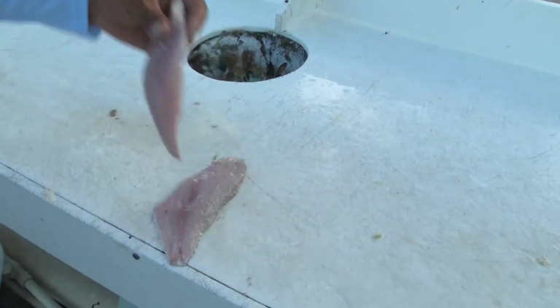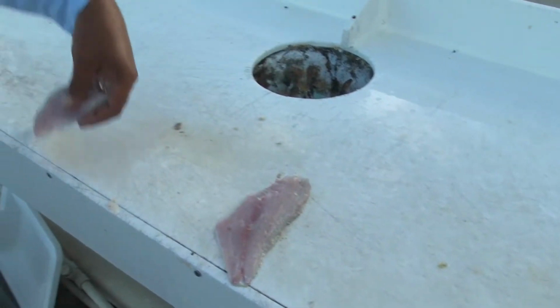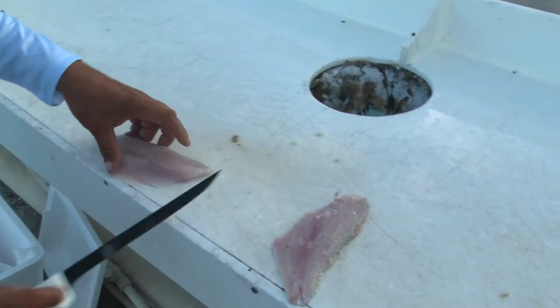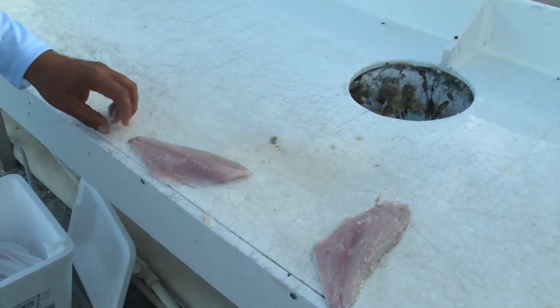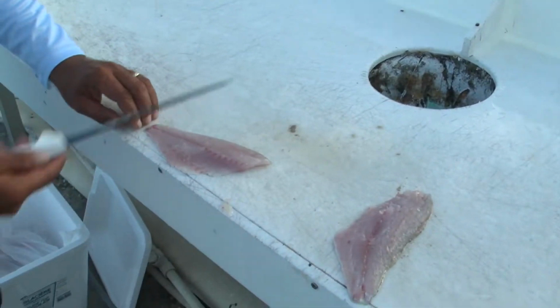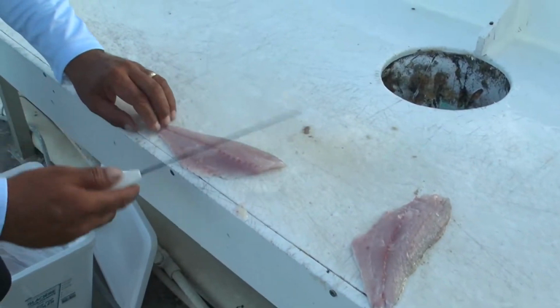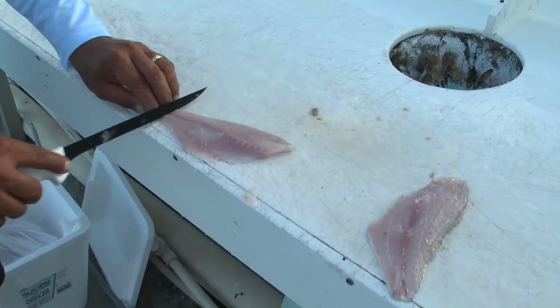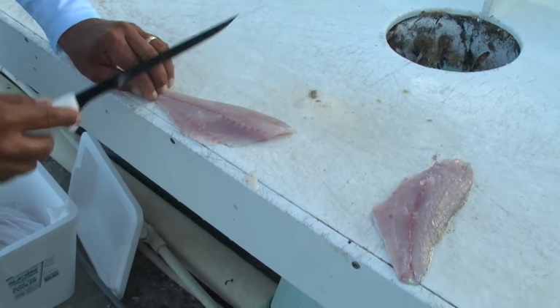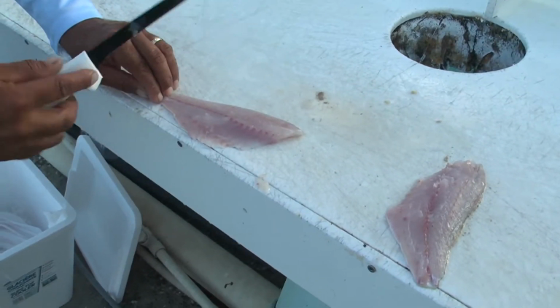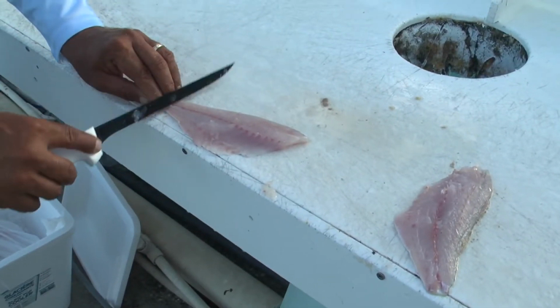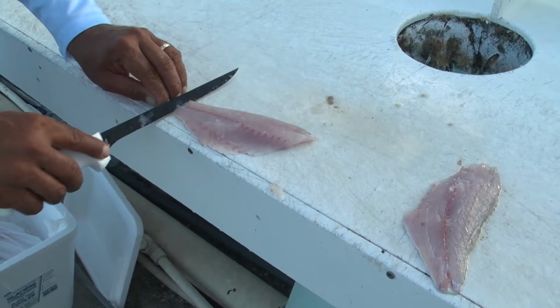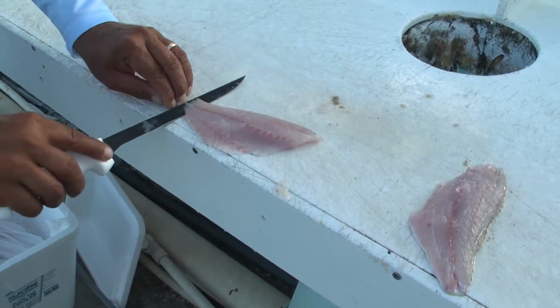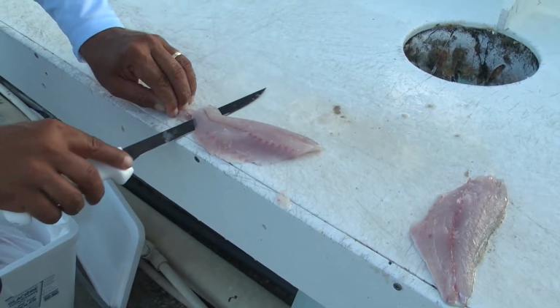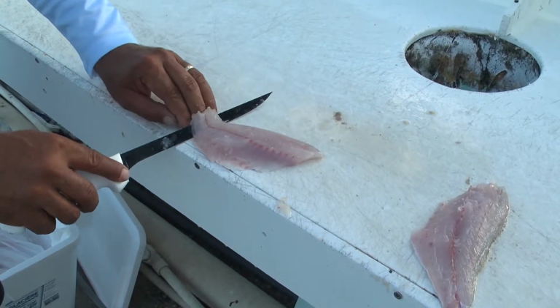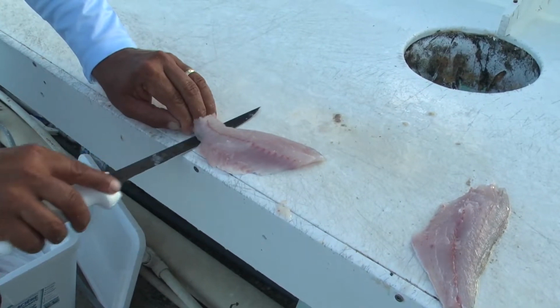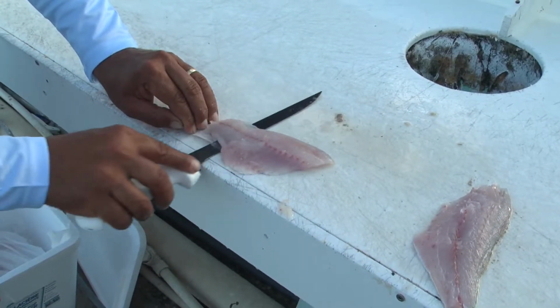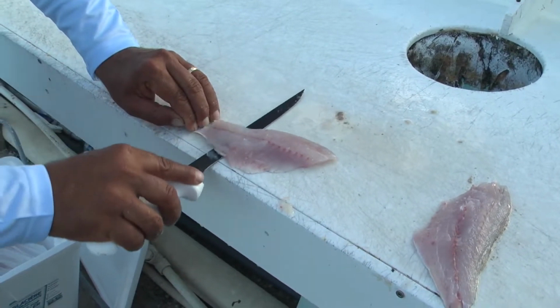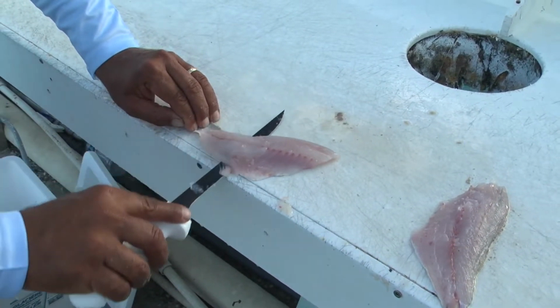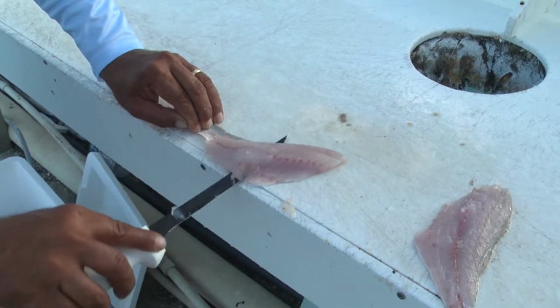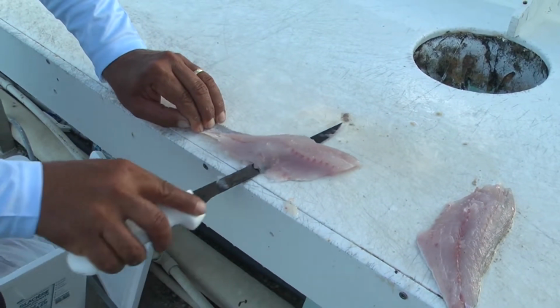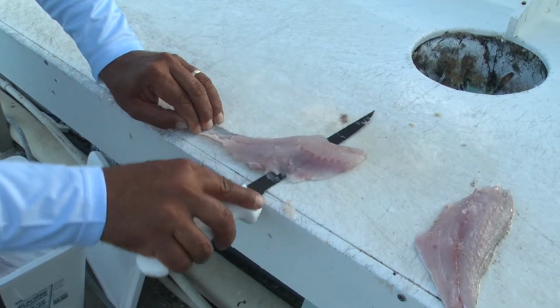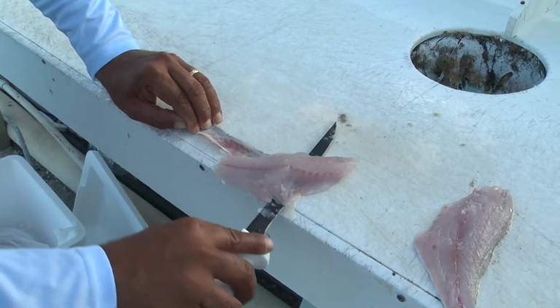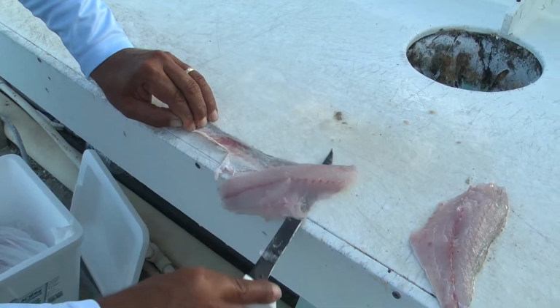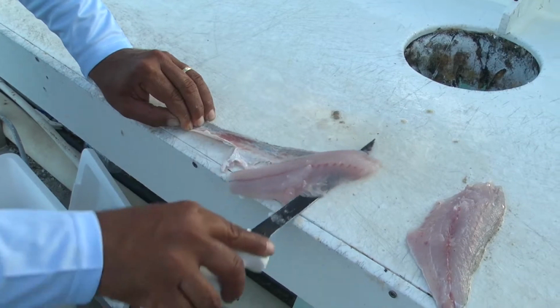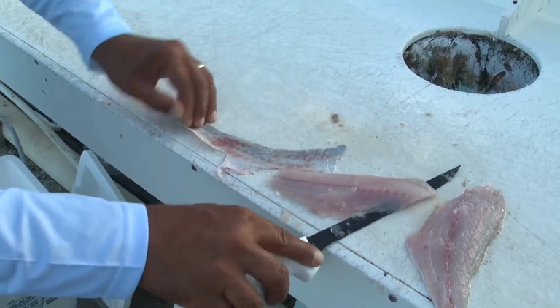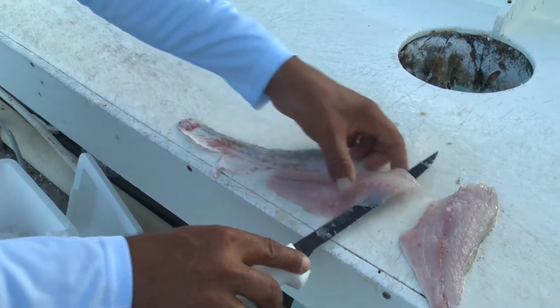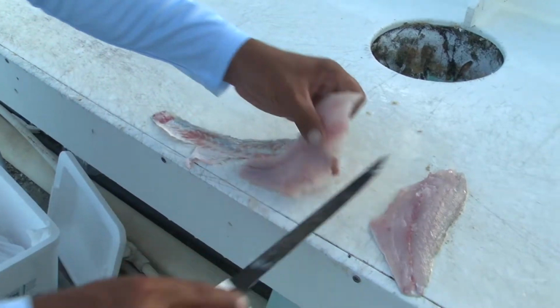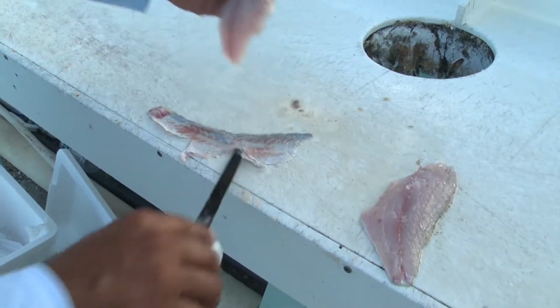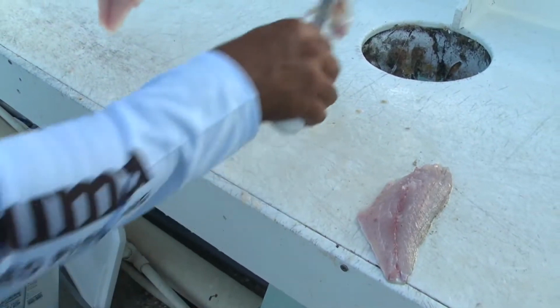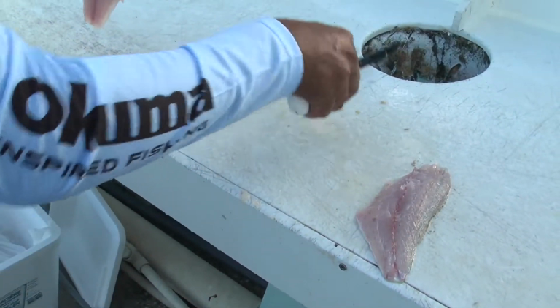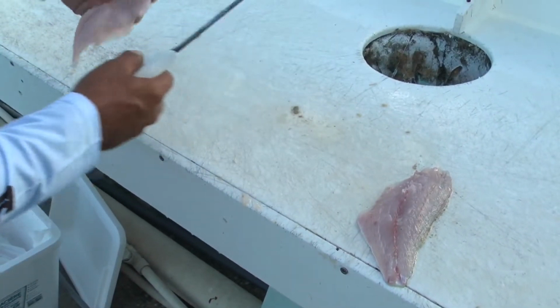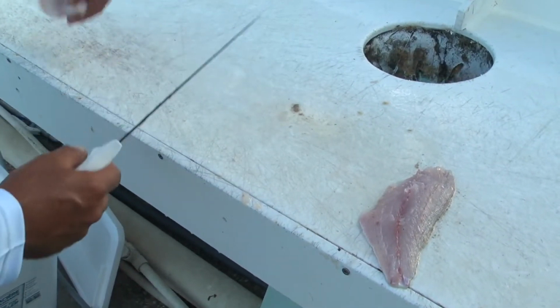Skin the fillet. Again, watch this guys — this knife is just so incredibly sharp. Go right here, hit that skin right off. Perfect skin job.